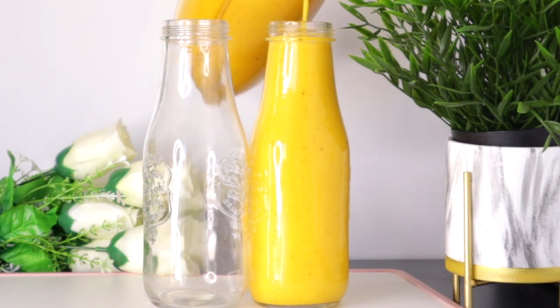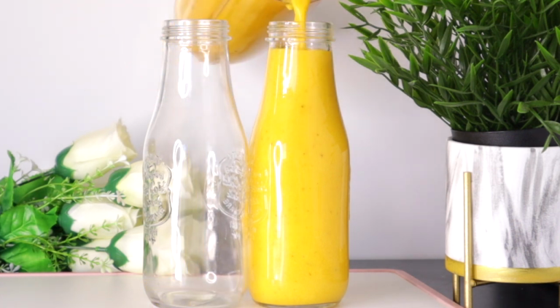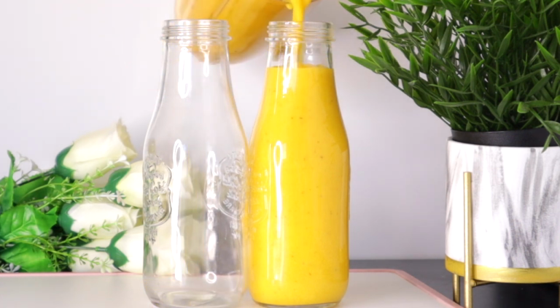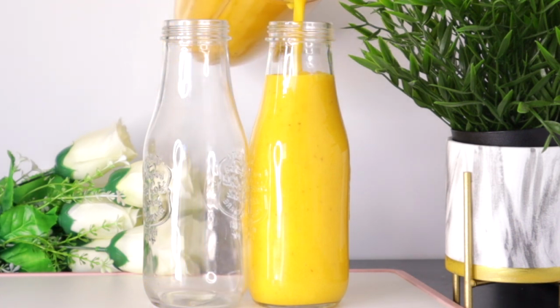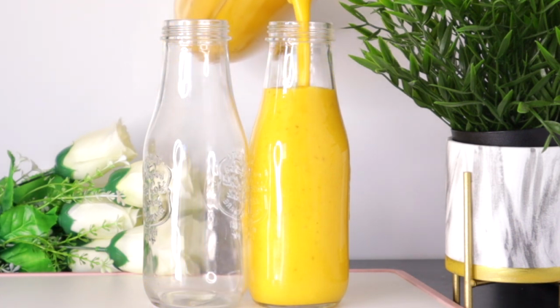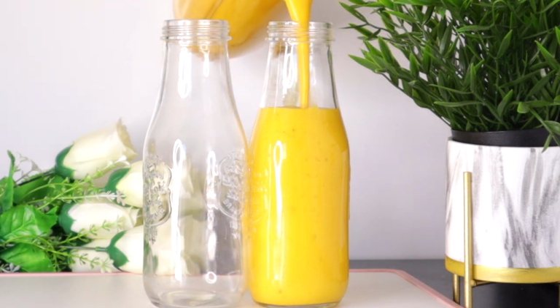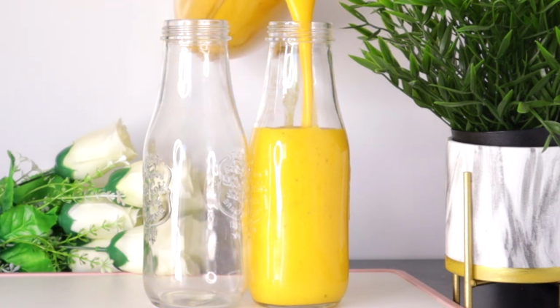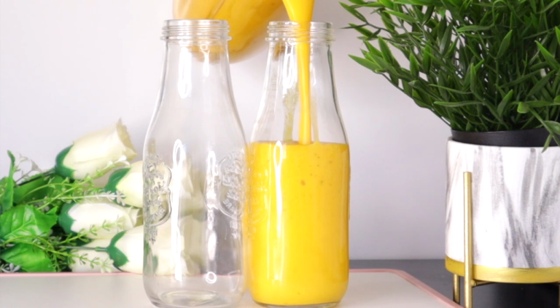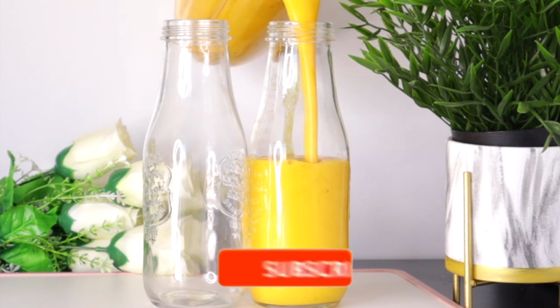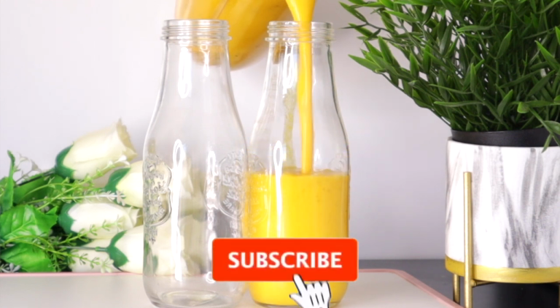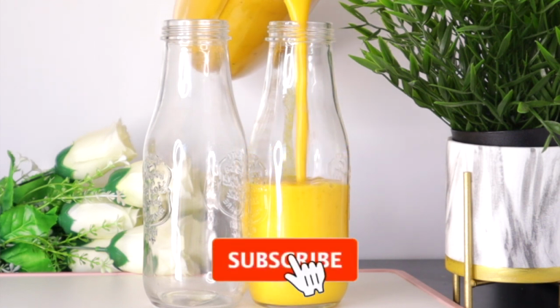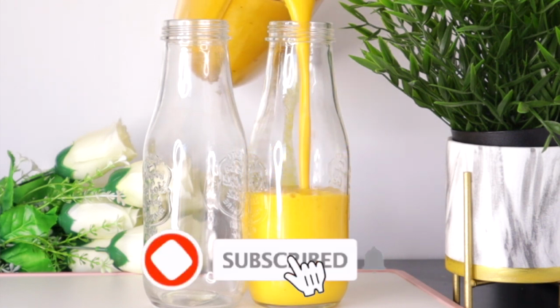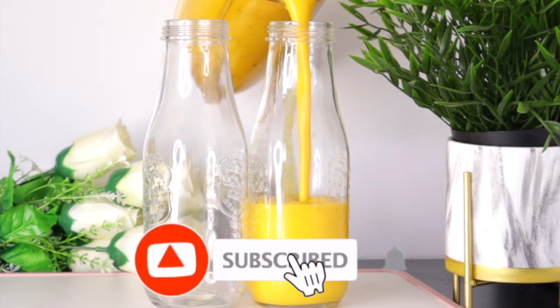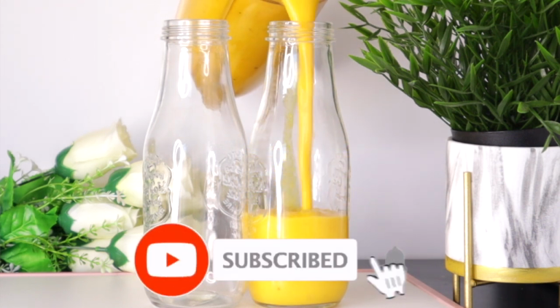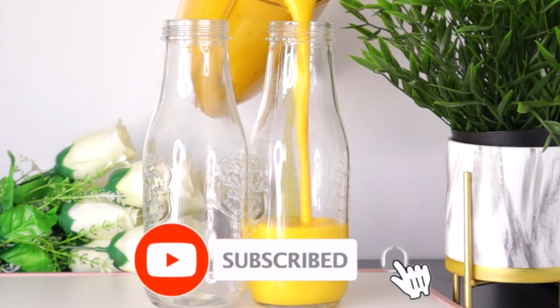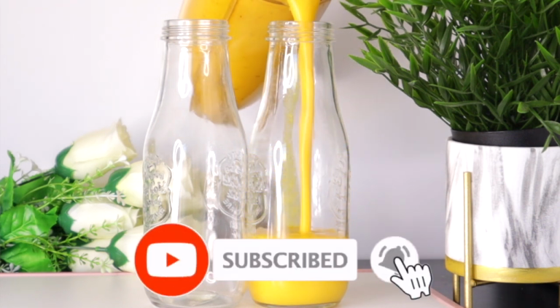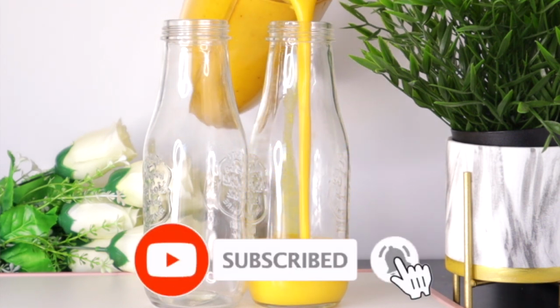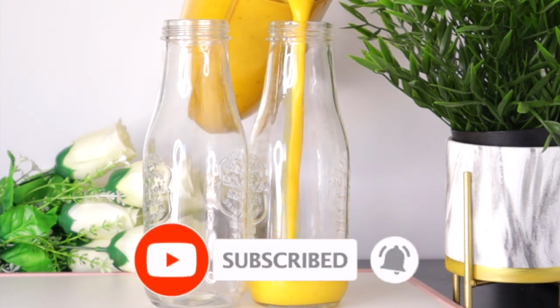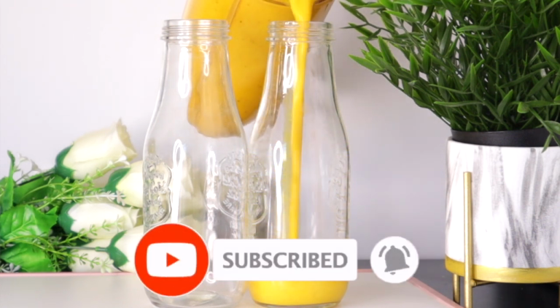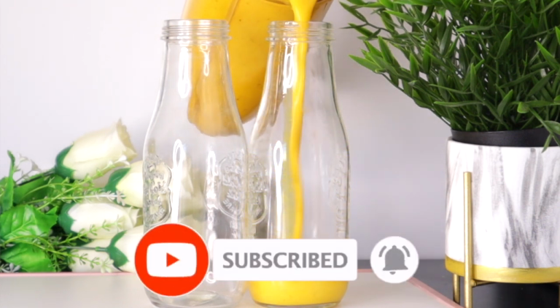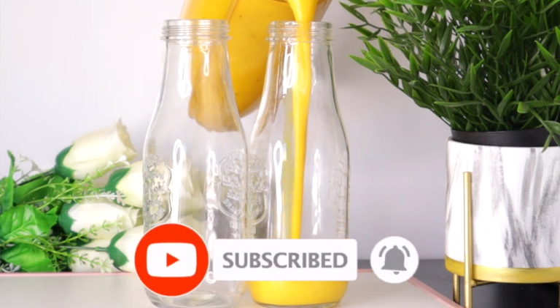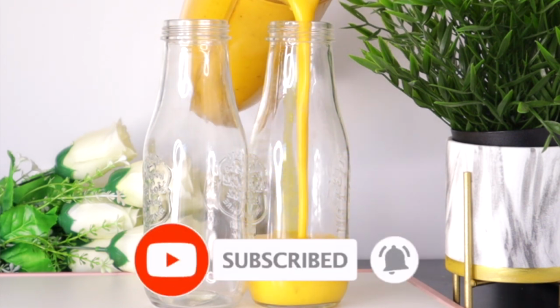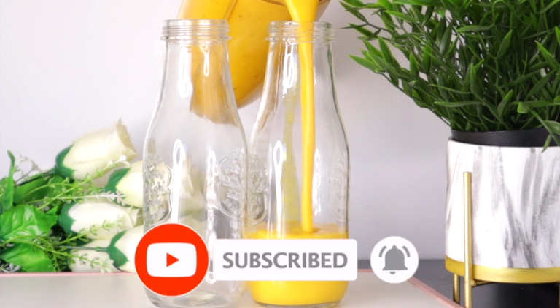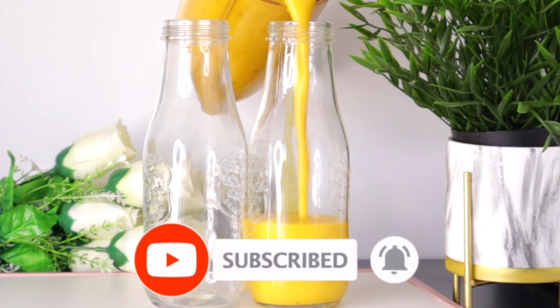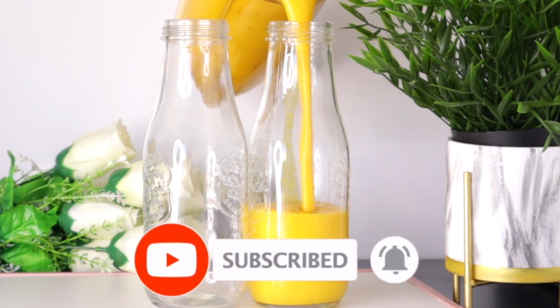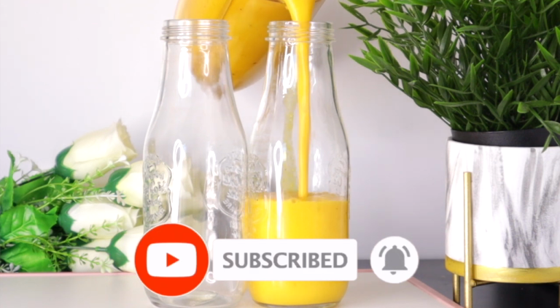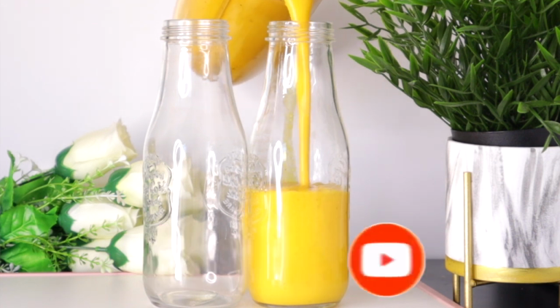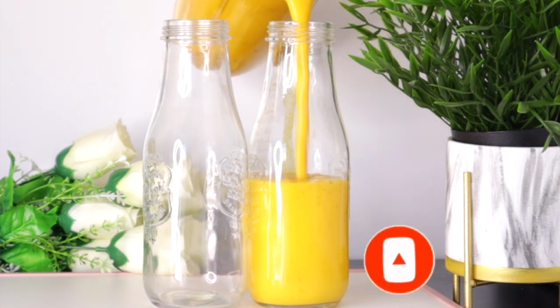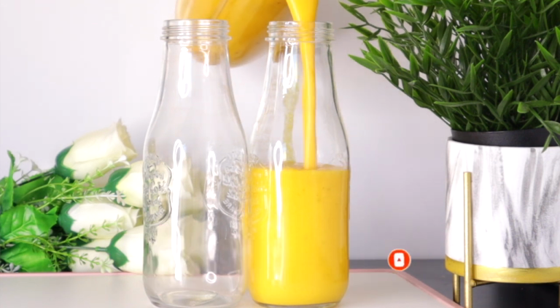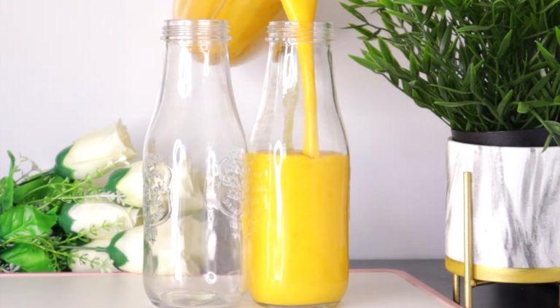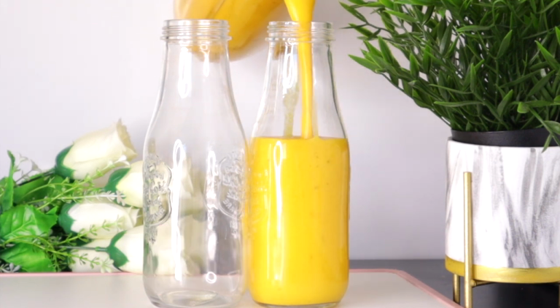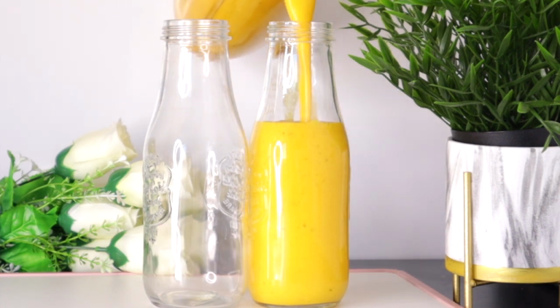Welcome everyone, and thank you so much for watching. If you're new to this channel, I welcome you — please don't forget to subscribe and turn on your post notifications. Thank you to everyone that always comes back to watch our videos.